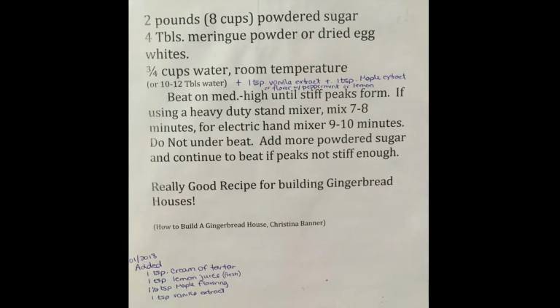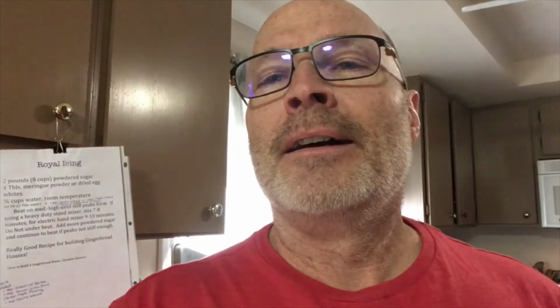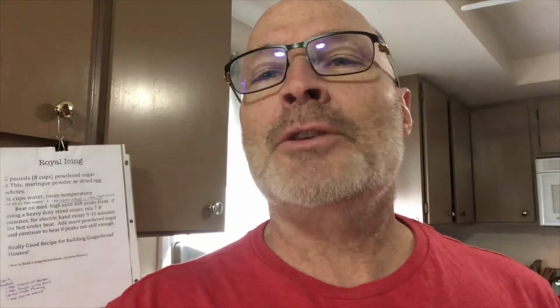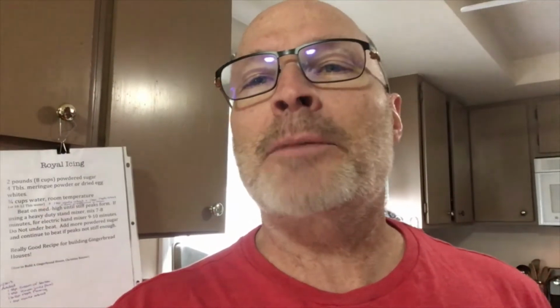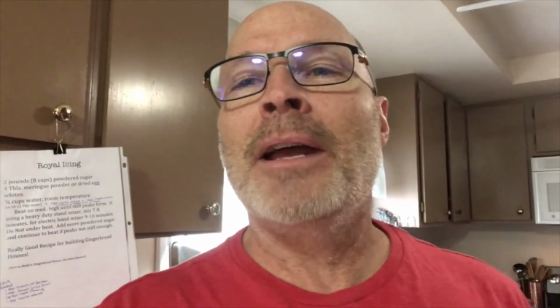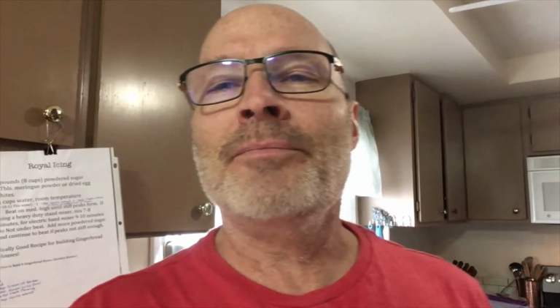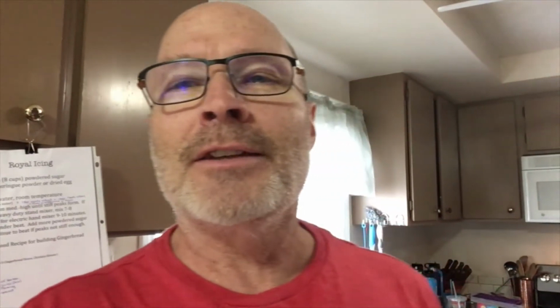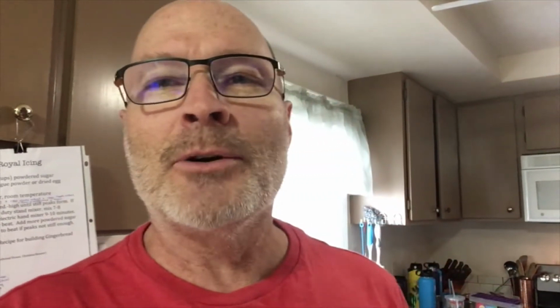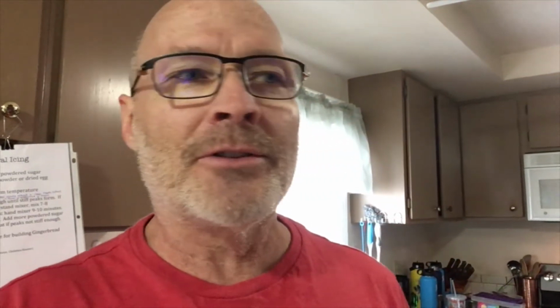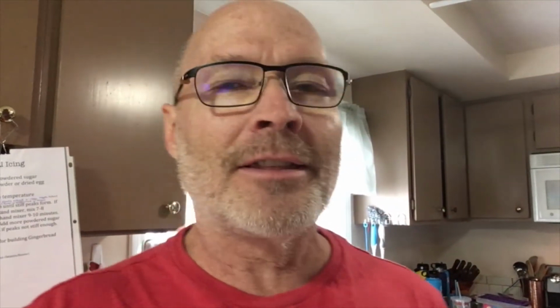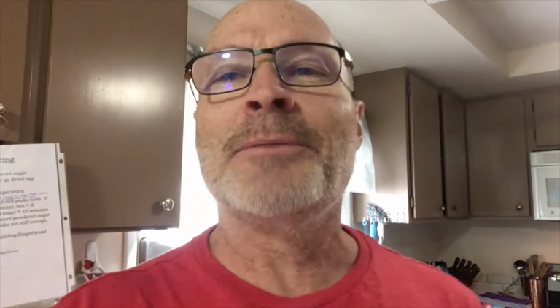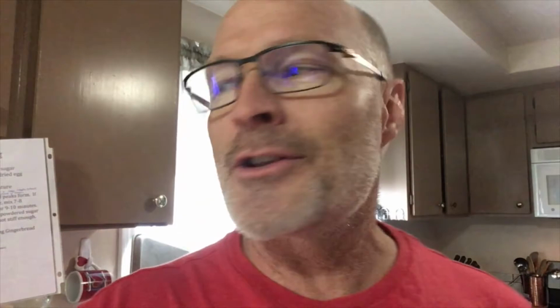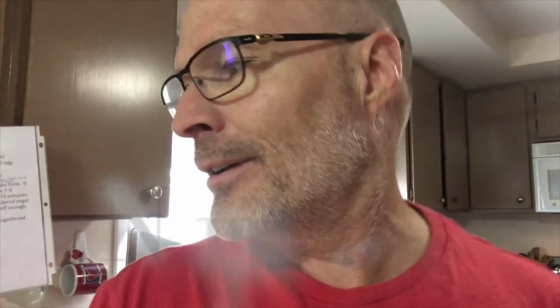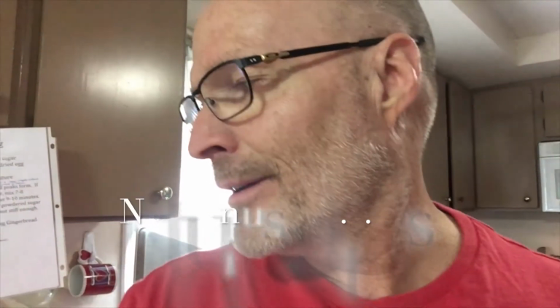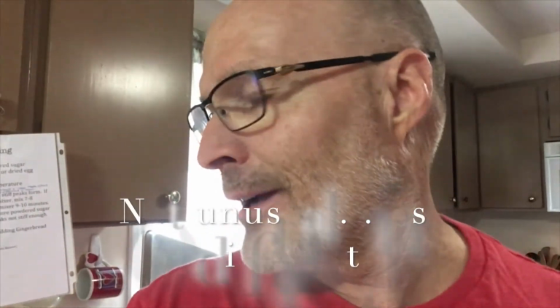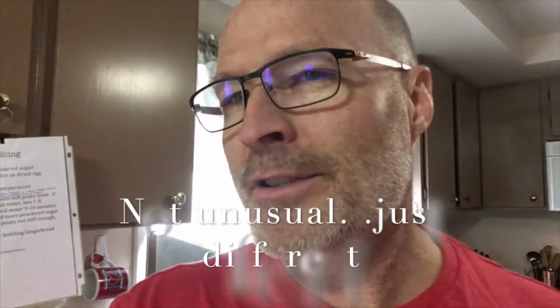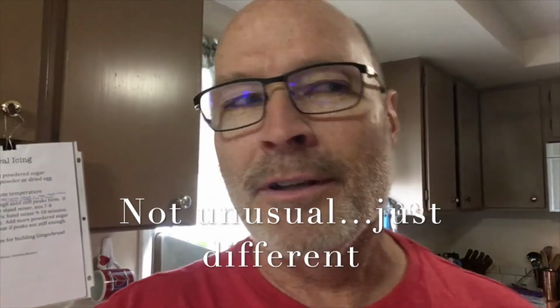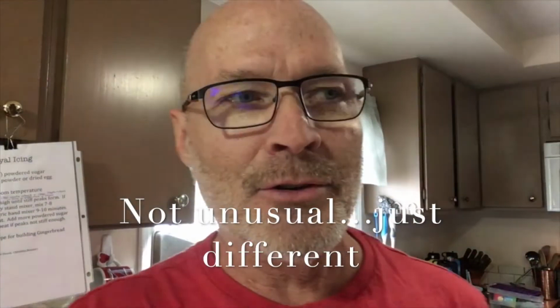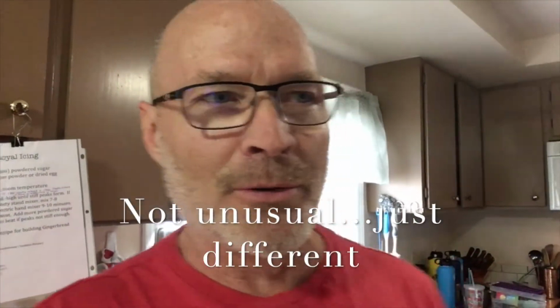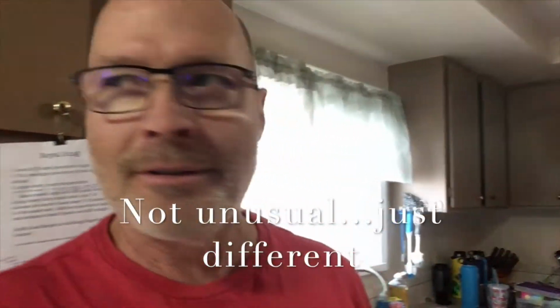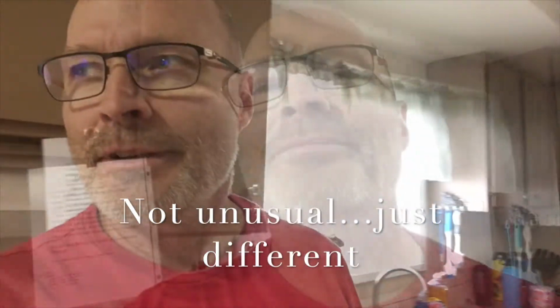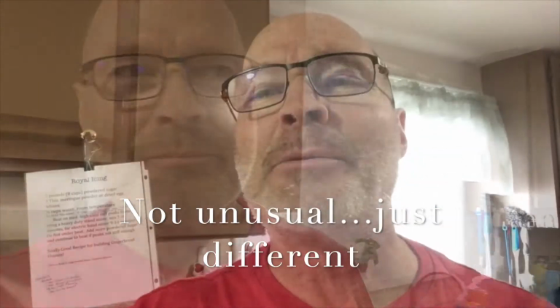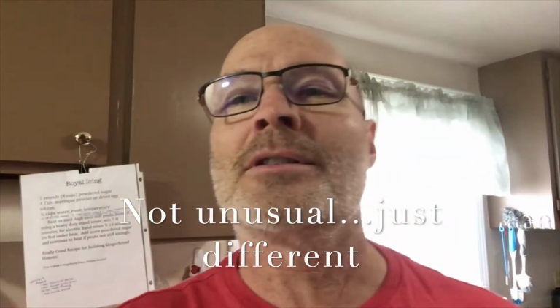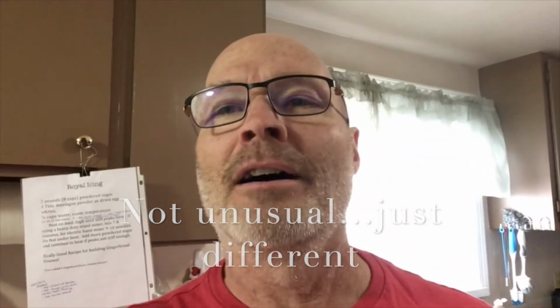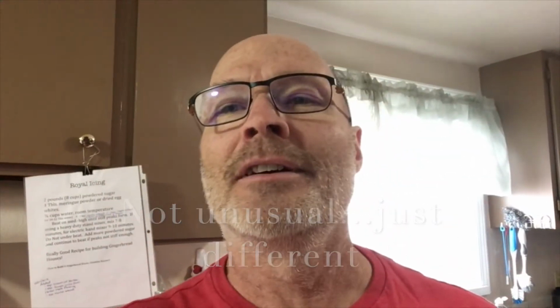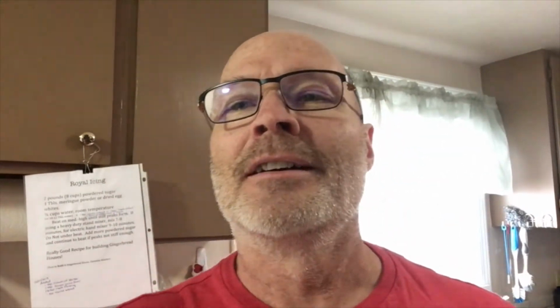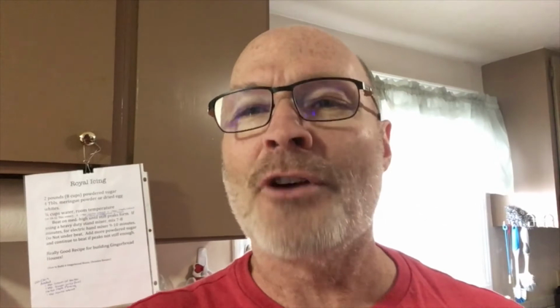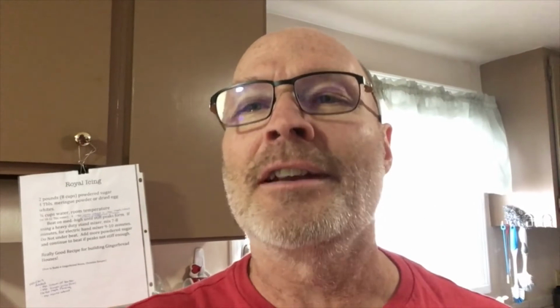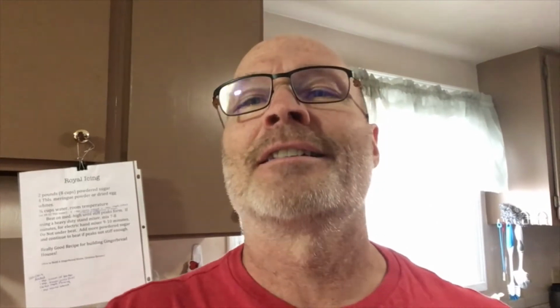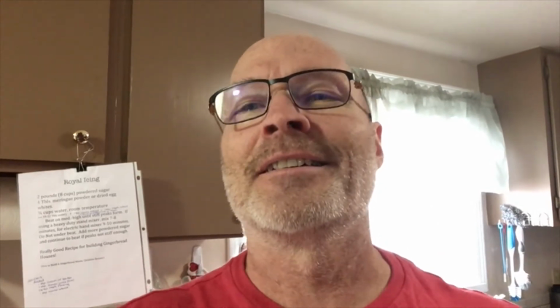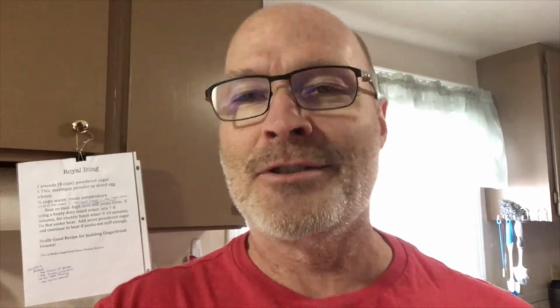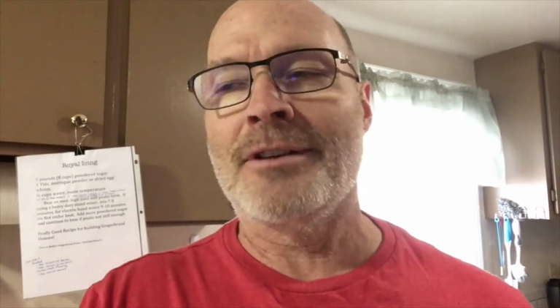Hi, it's Nomadic Mad Men. It's February 13th. I'm in the kitchen. I'm doing something a little unusual — a demonstration of frosting sugar cookies.